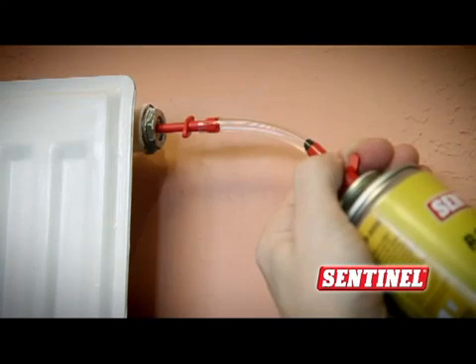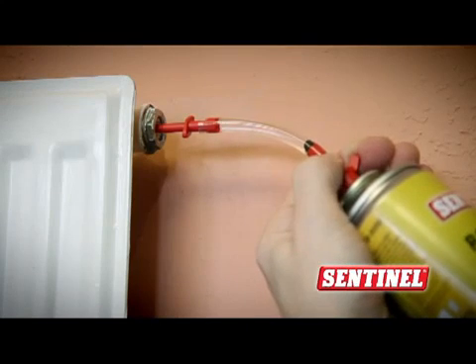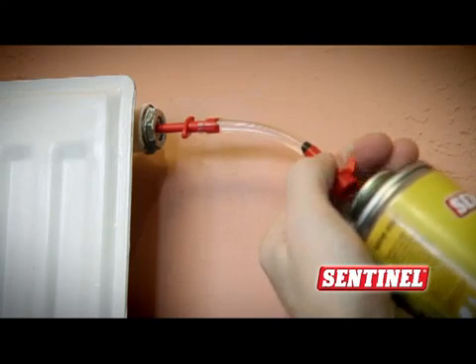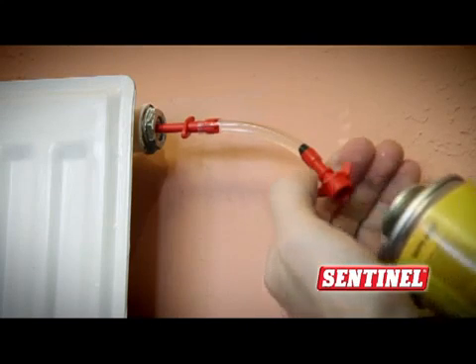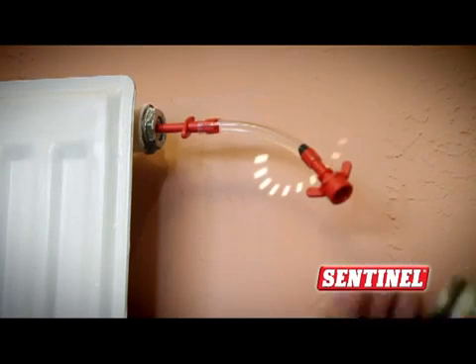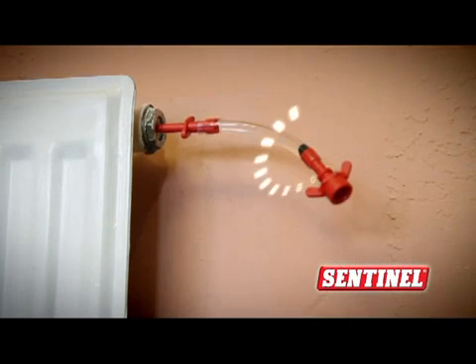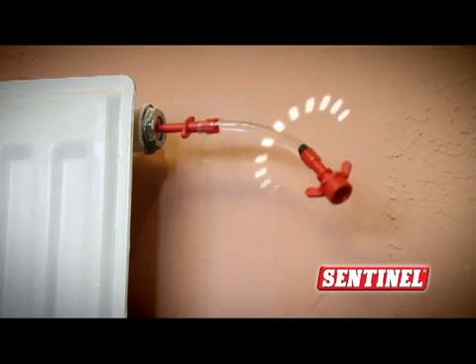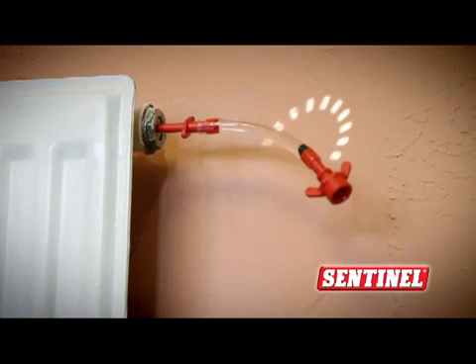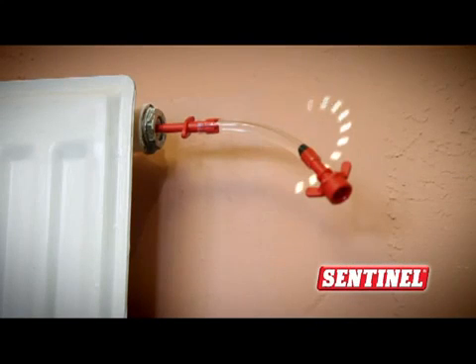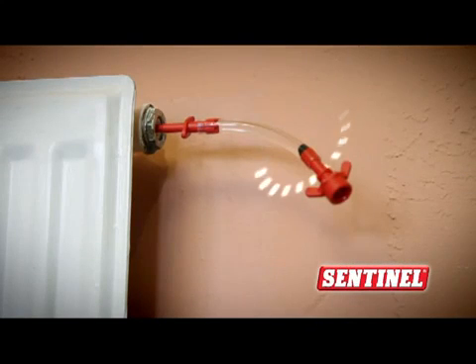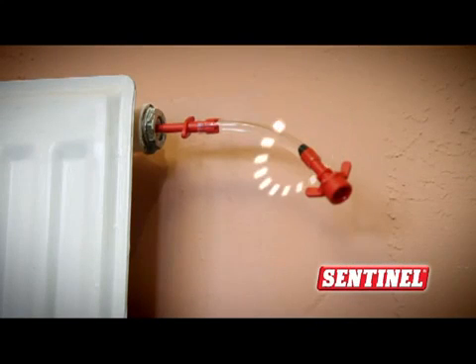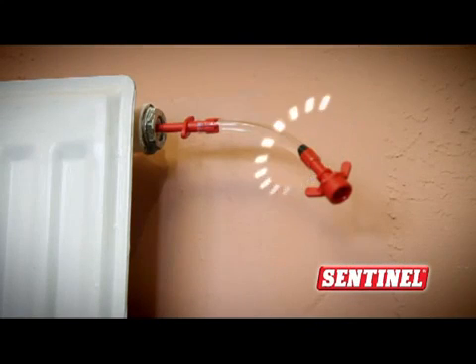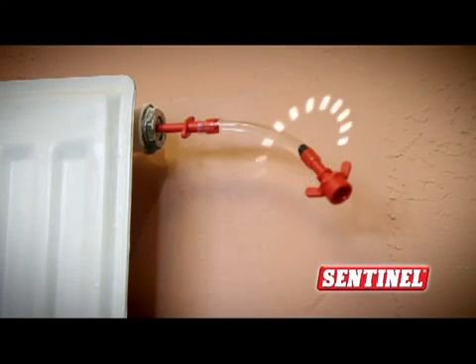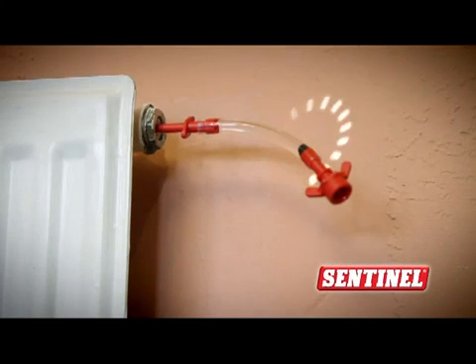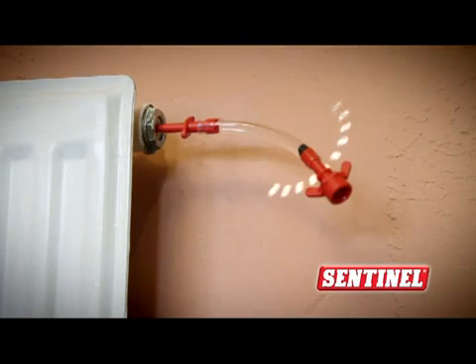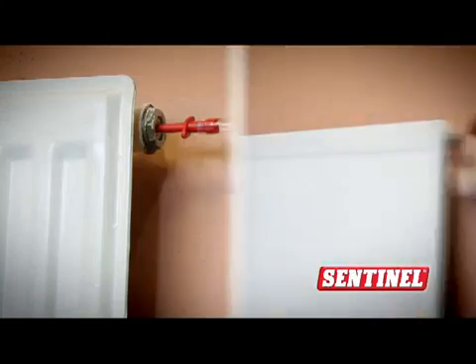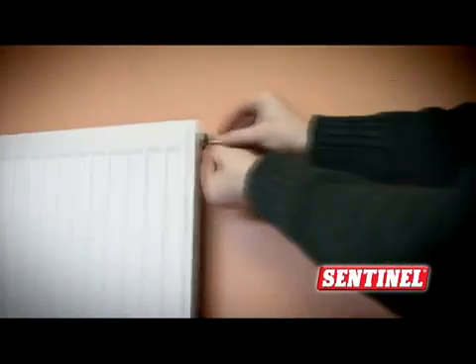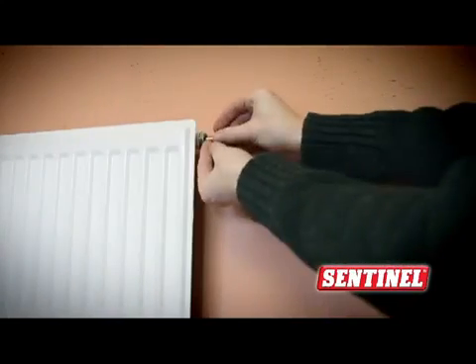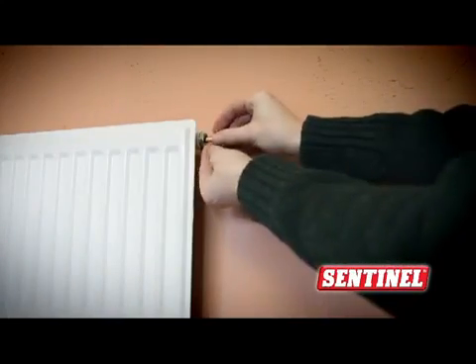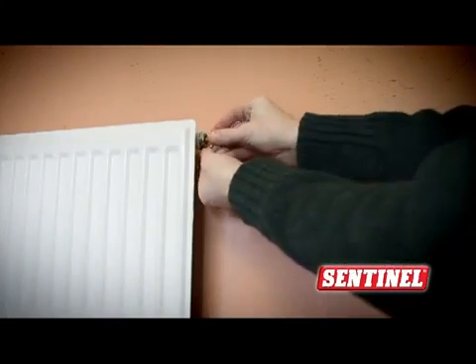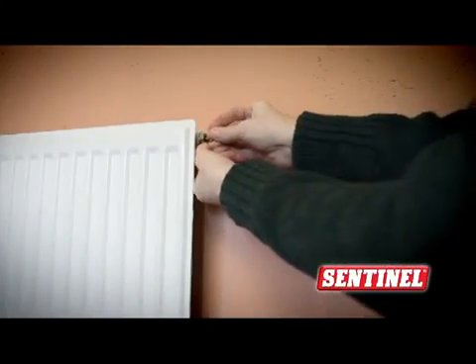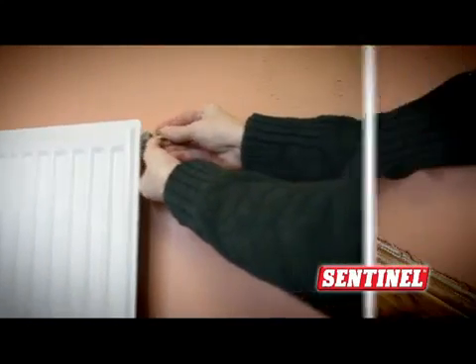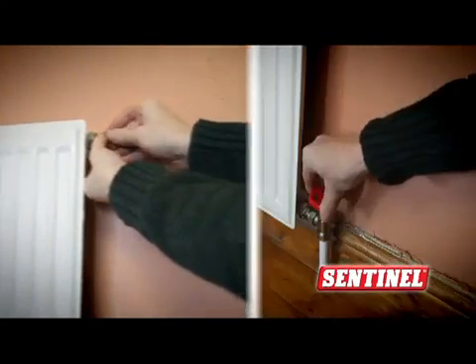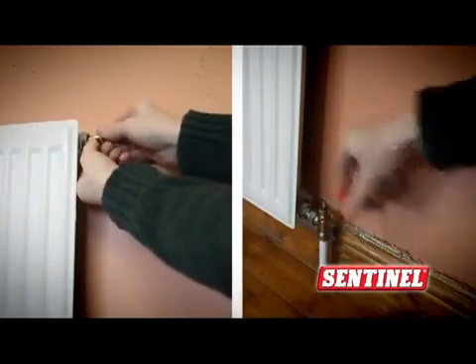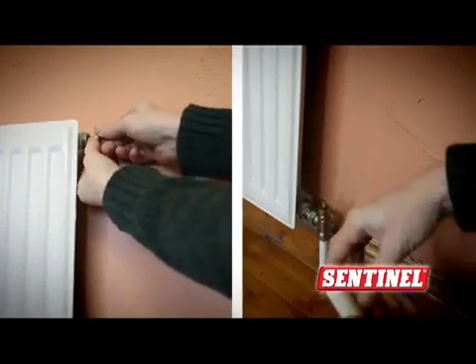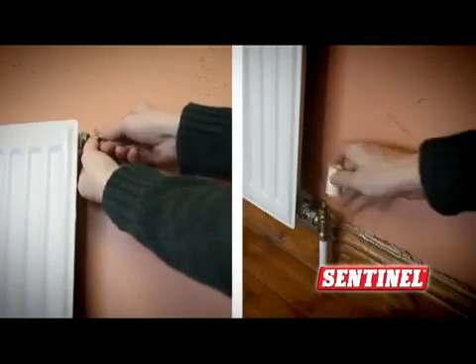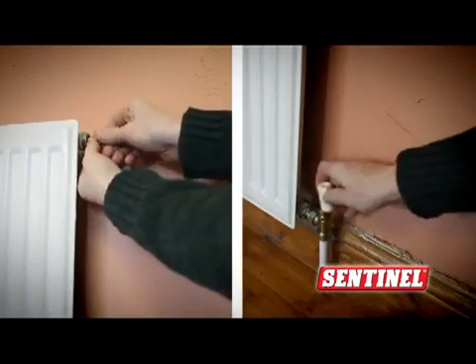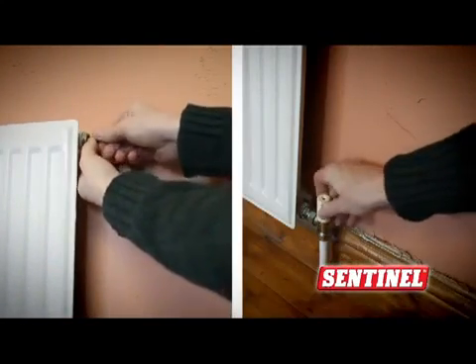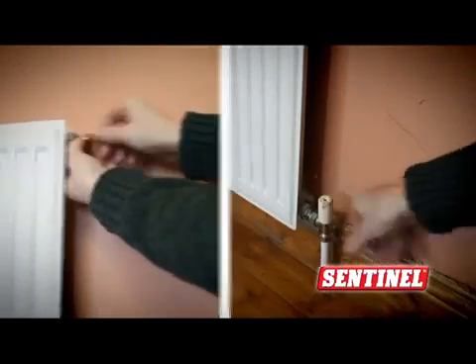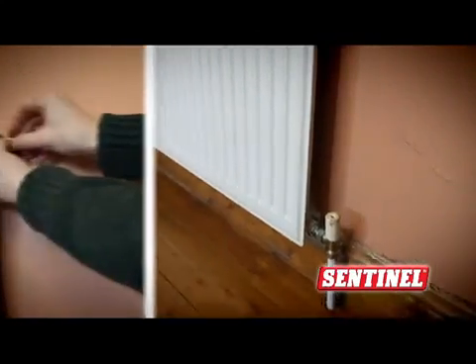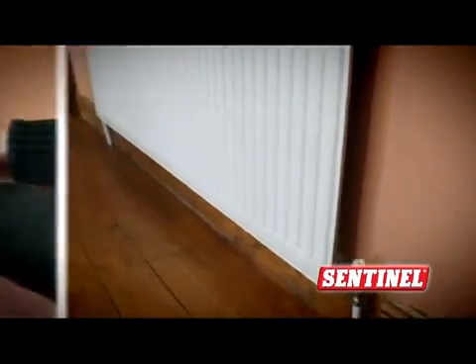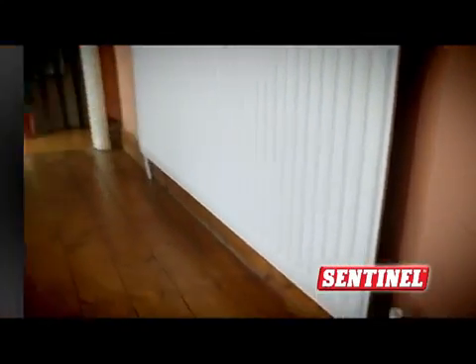The adapter prevents leakage making it 100% clean. Pop the bleed valve back in and open the radiator valves, and job done!